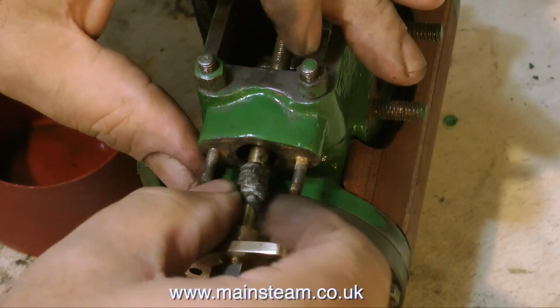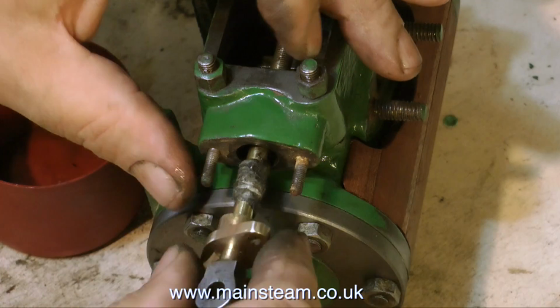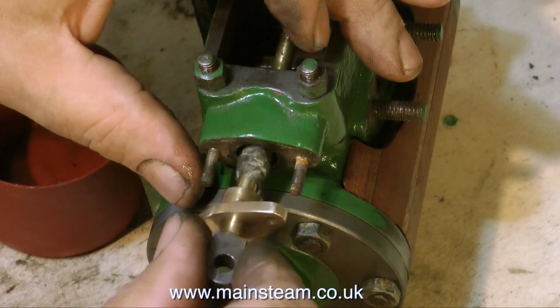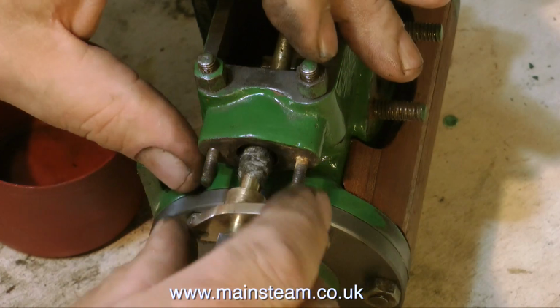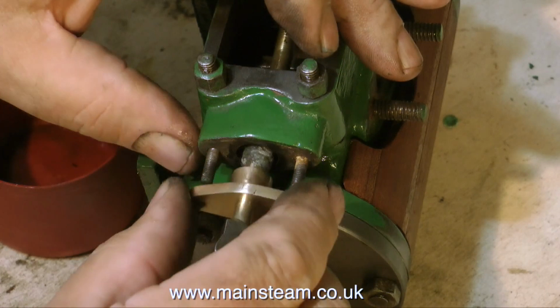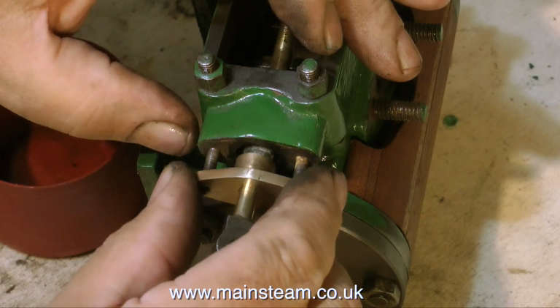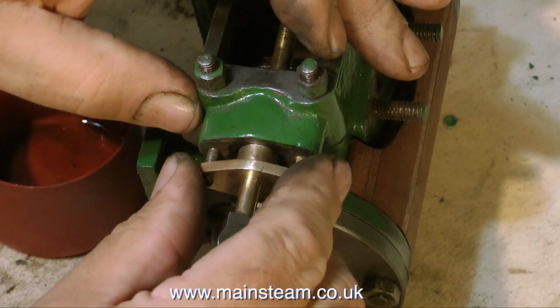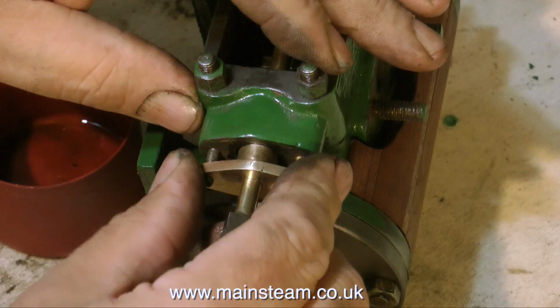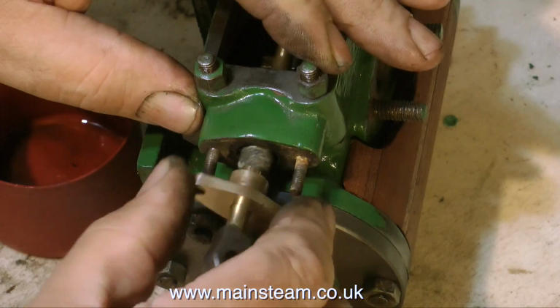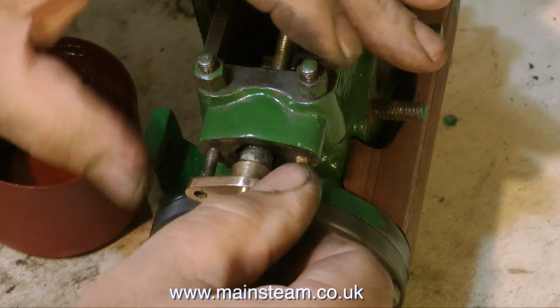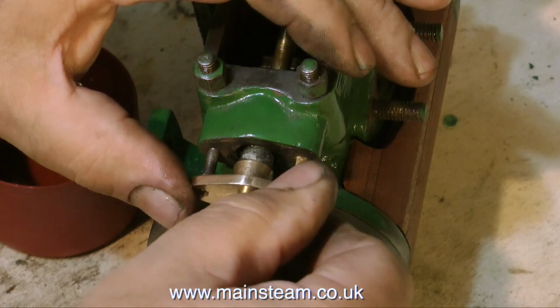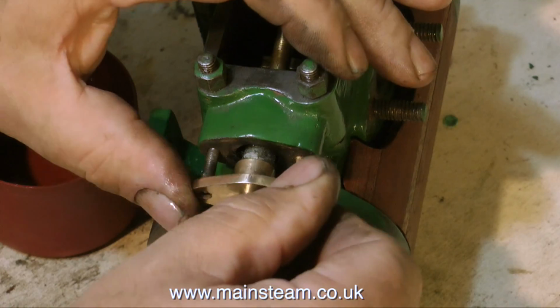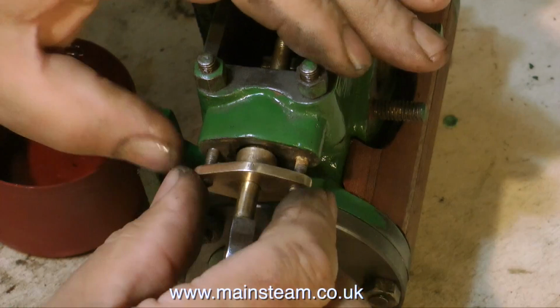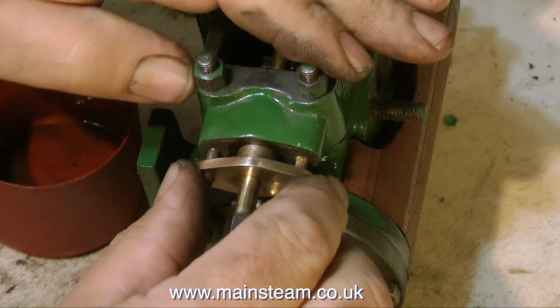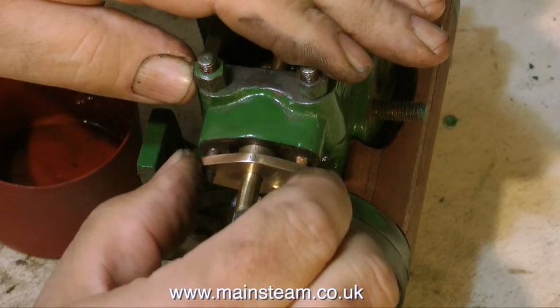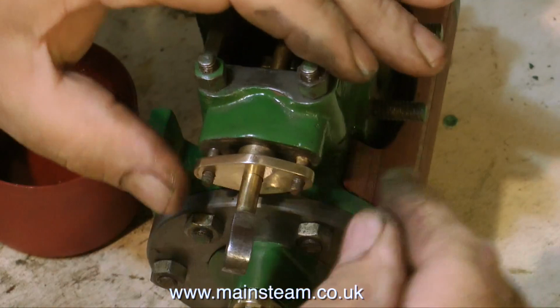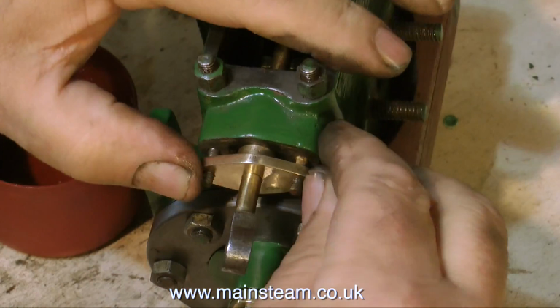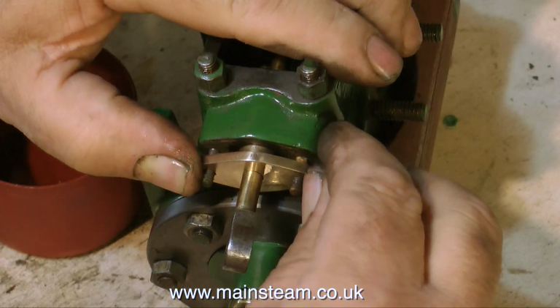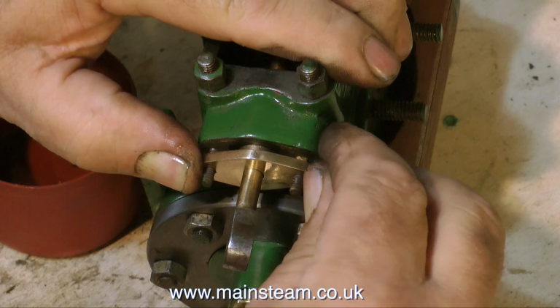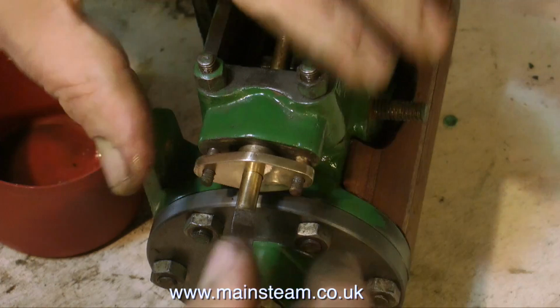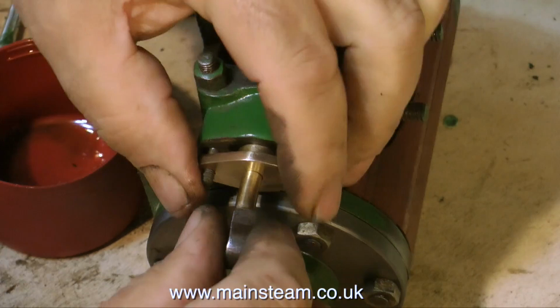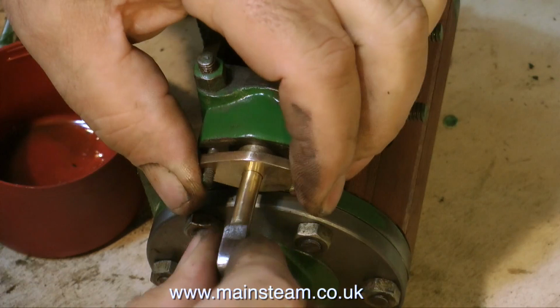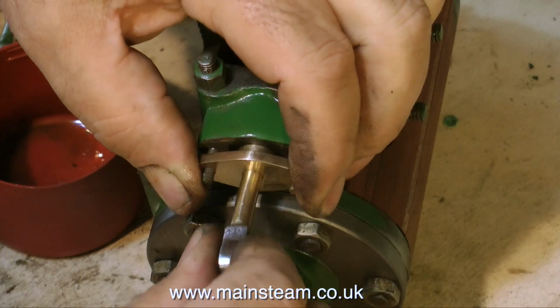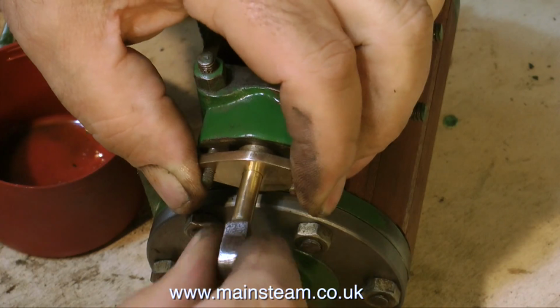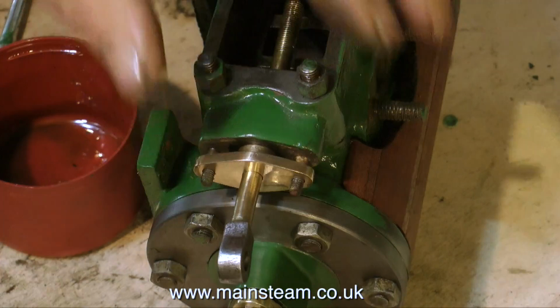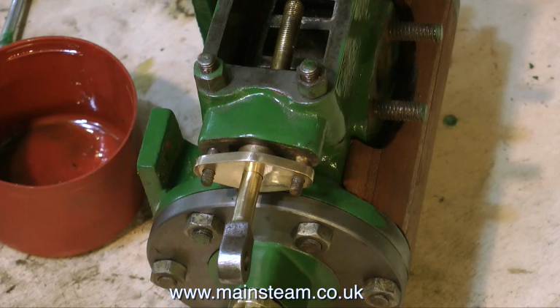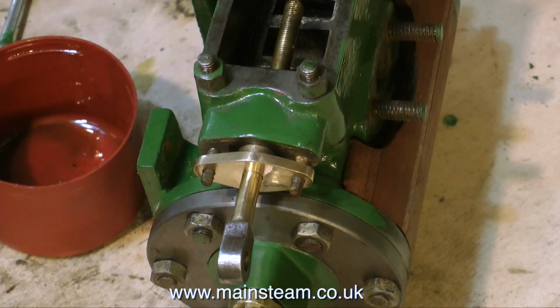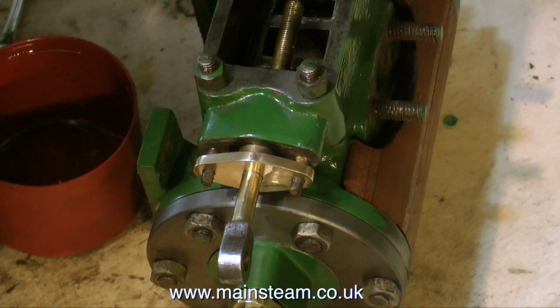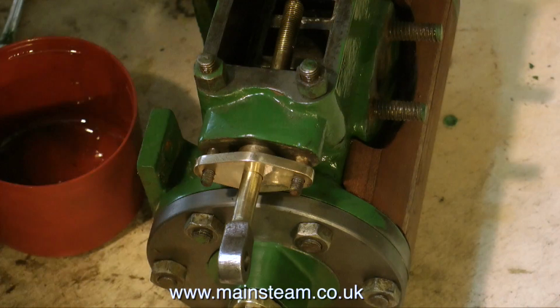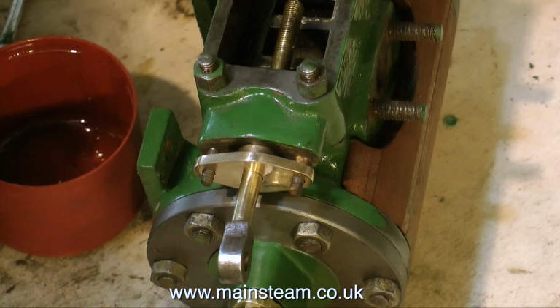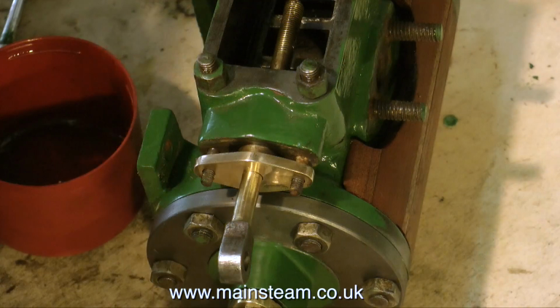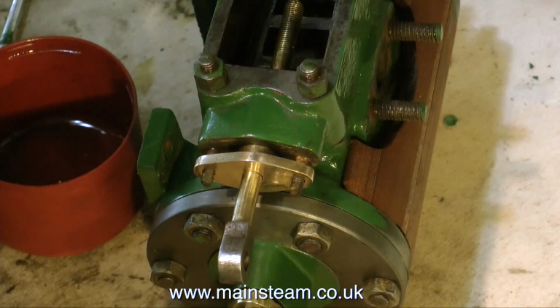I wasn't happy with this, so I quickly removed it, coated it in oil, and put it back. As you can see, this gland only fits one way around.